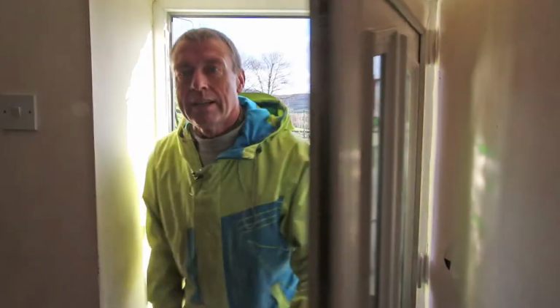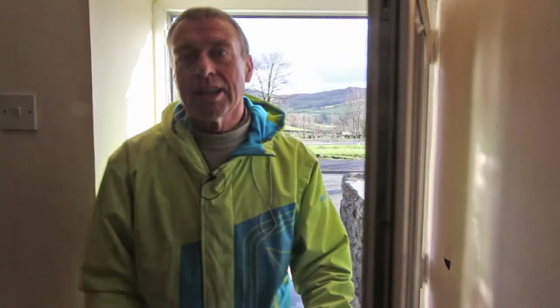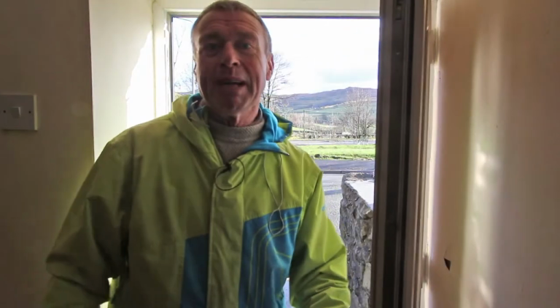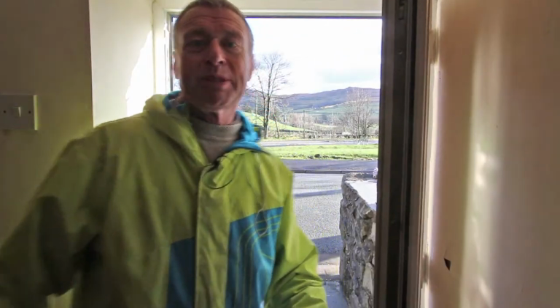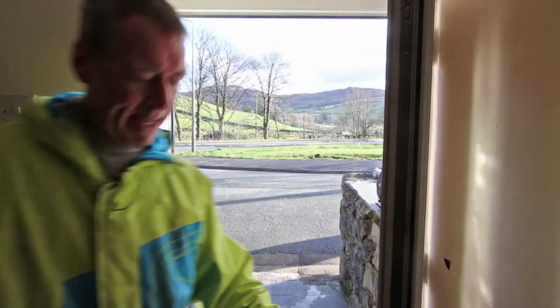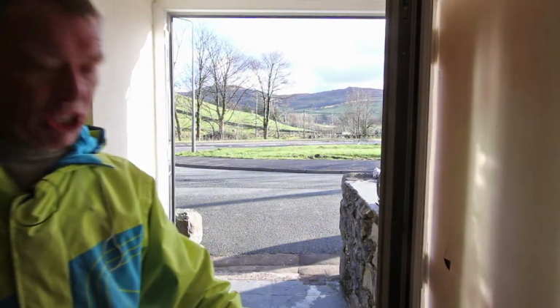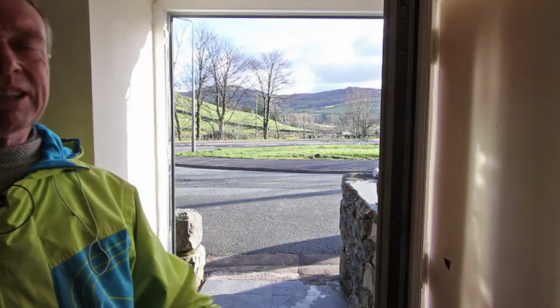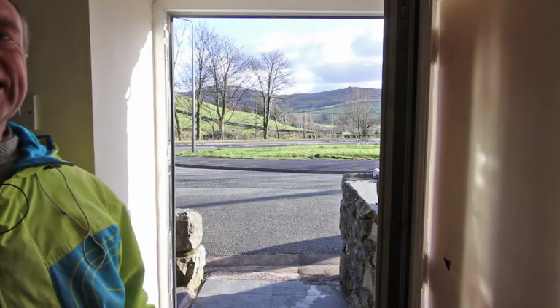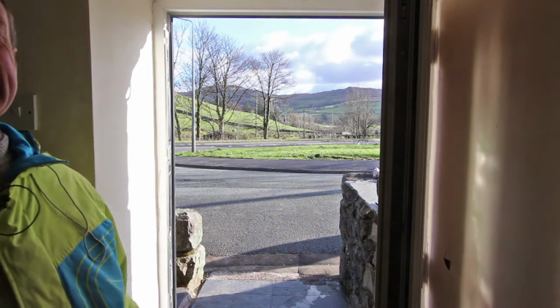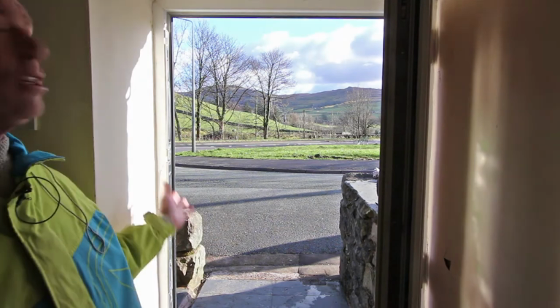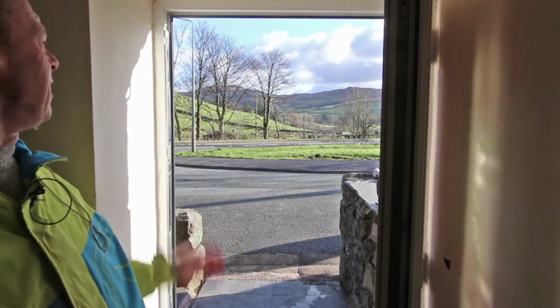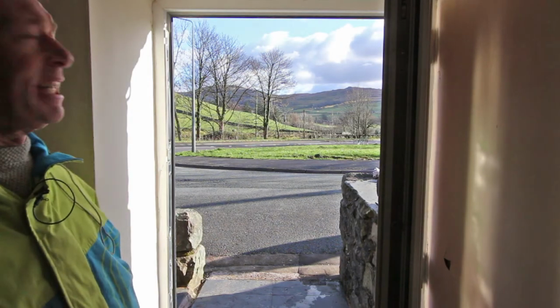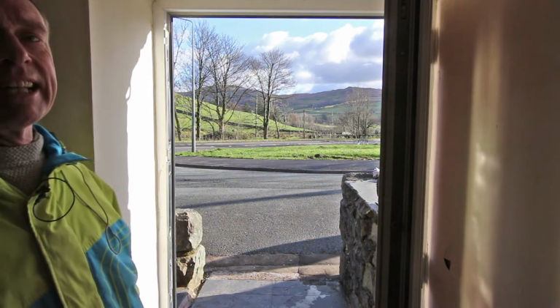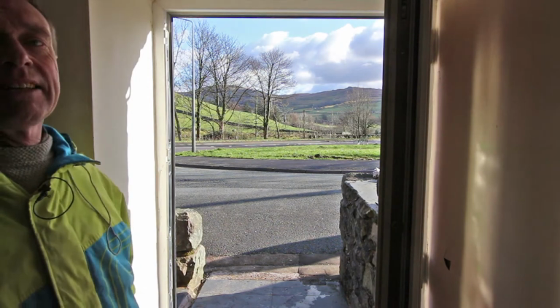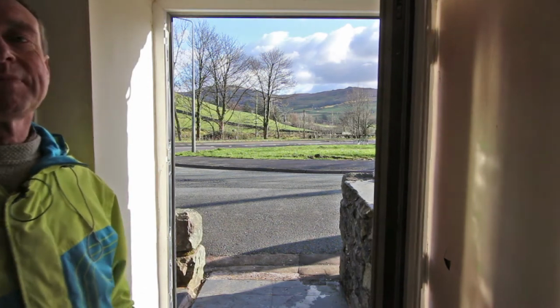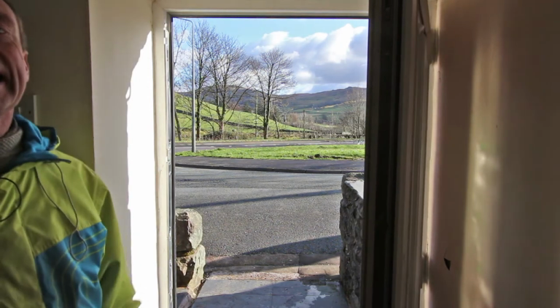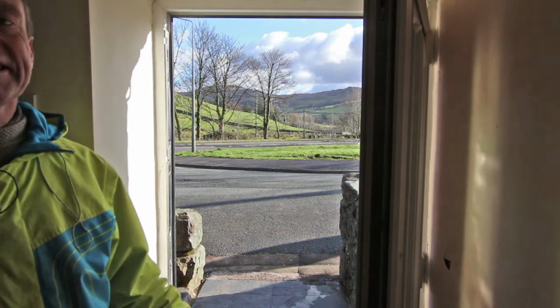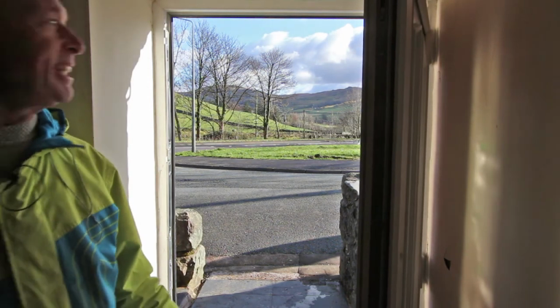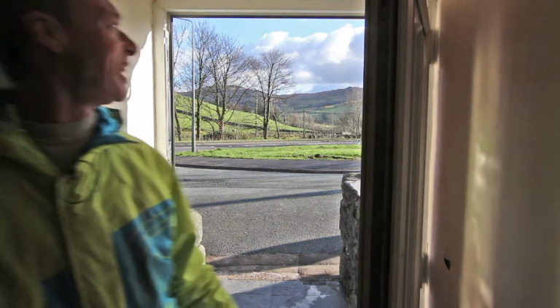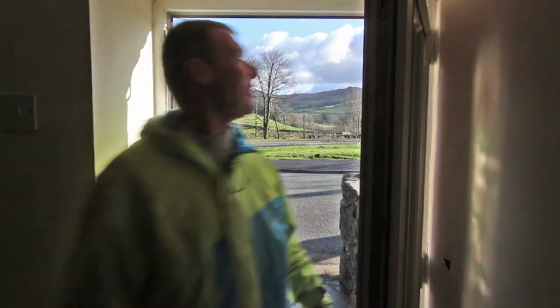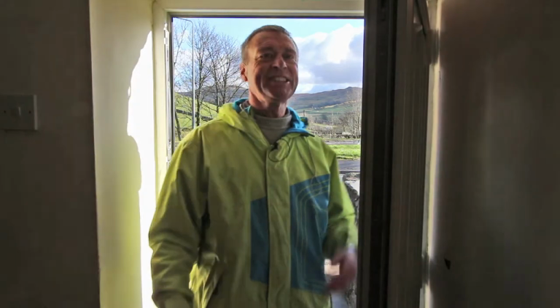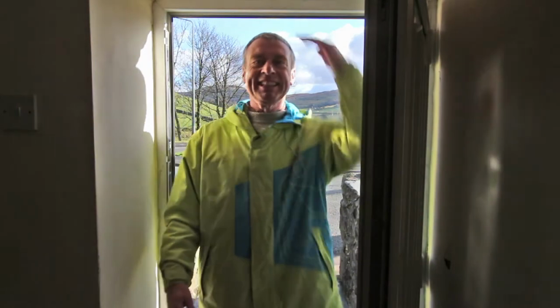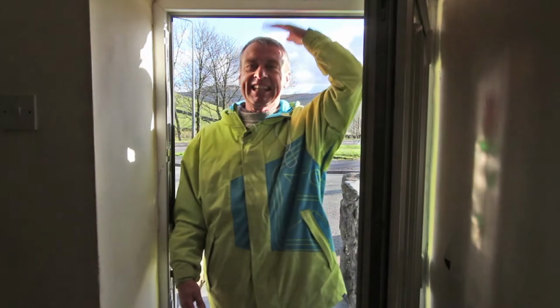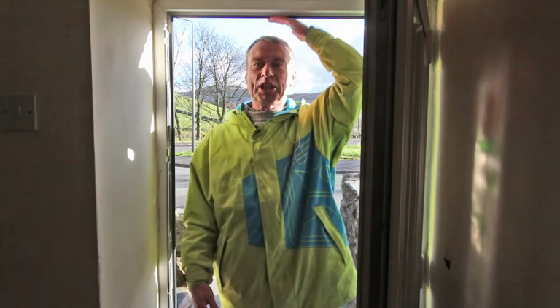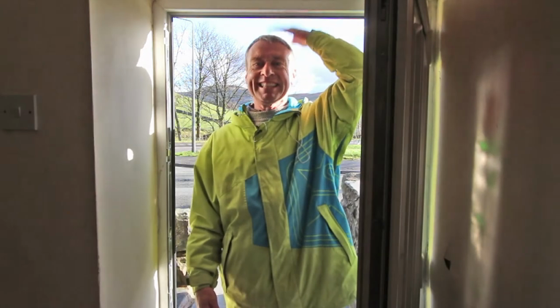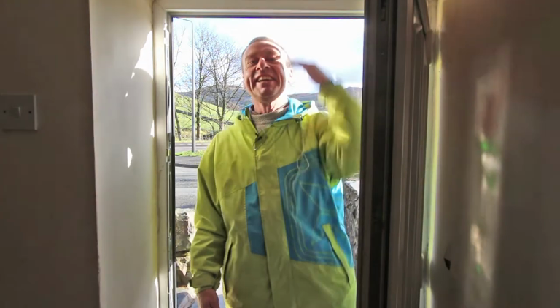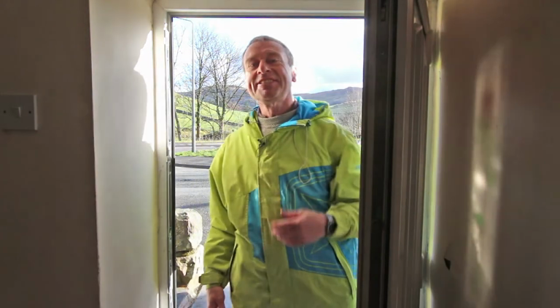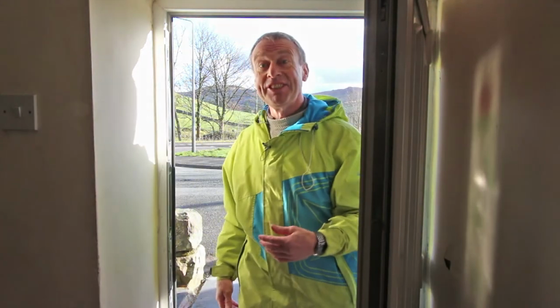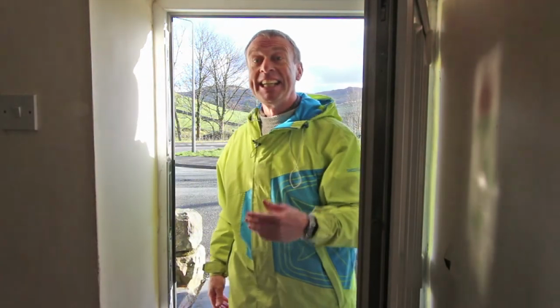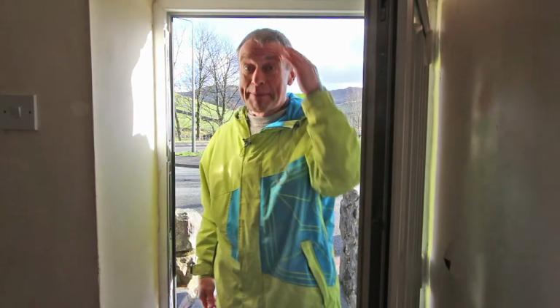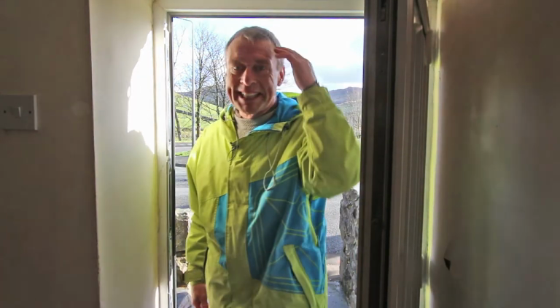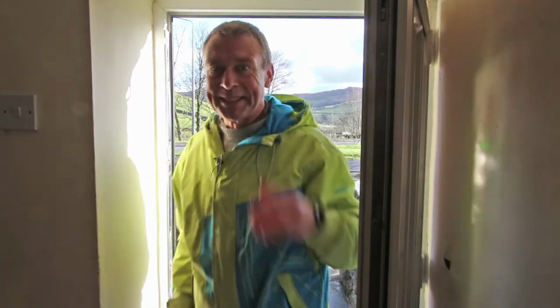The cottage might be opposite a main road but it's got a fantastic outlook of the hillside over there. It is a cottage — I'm five foot seven — these are low doorways, if you're a six footer you better mind your head.